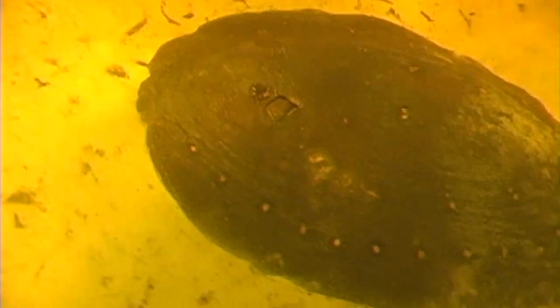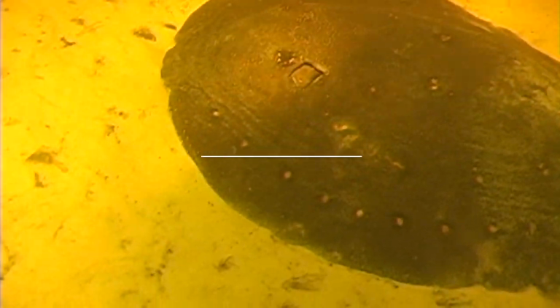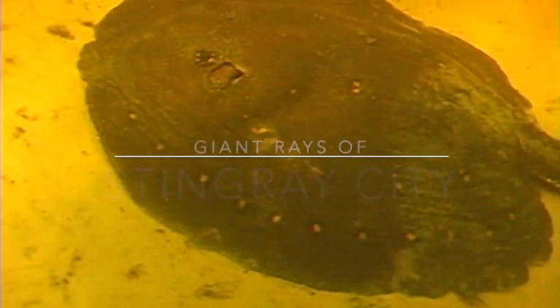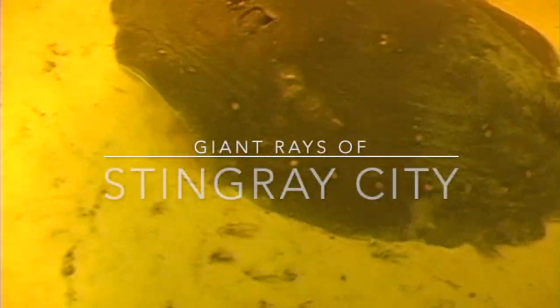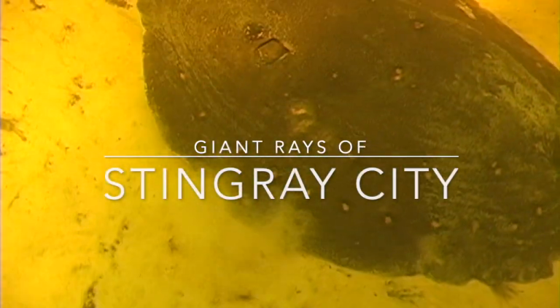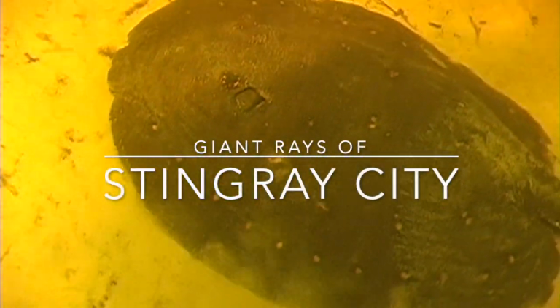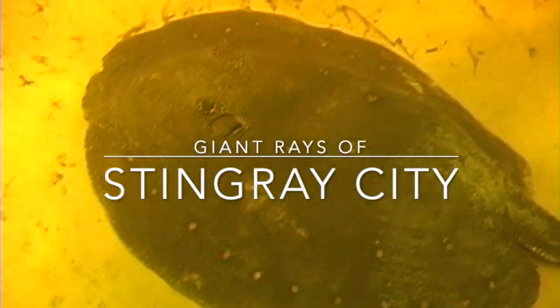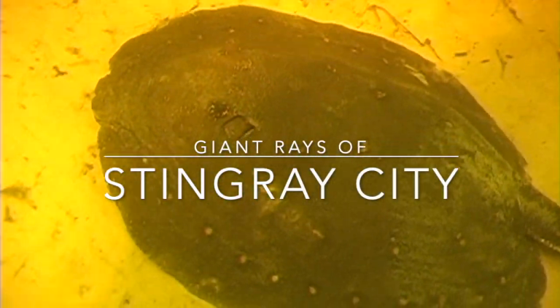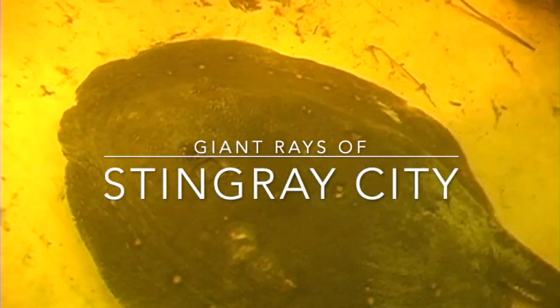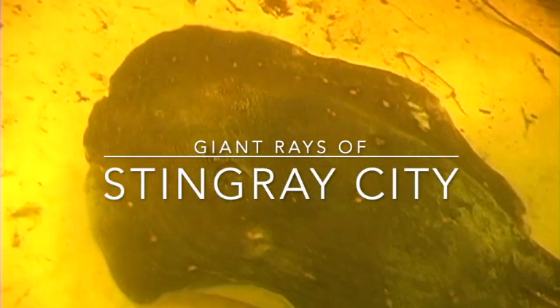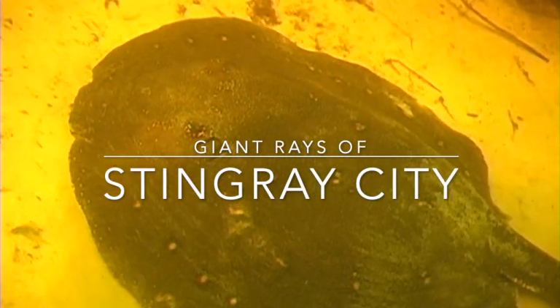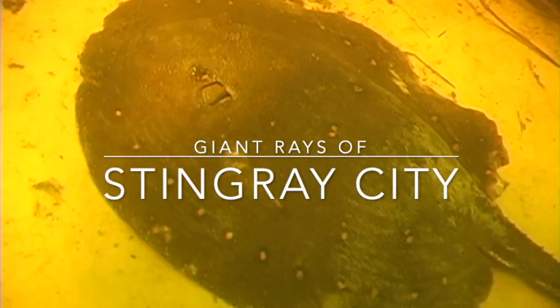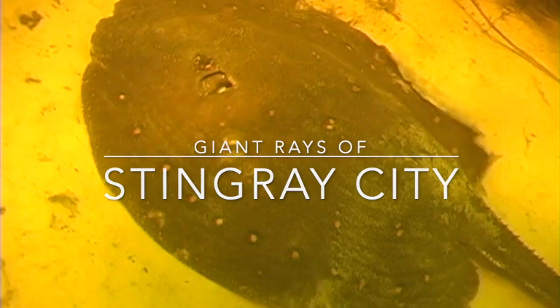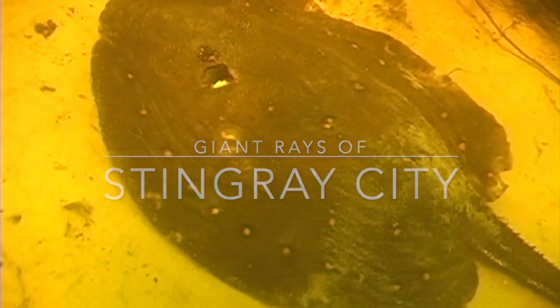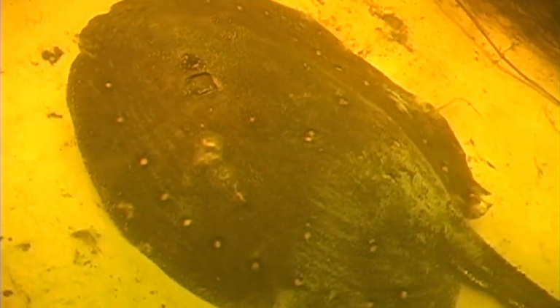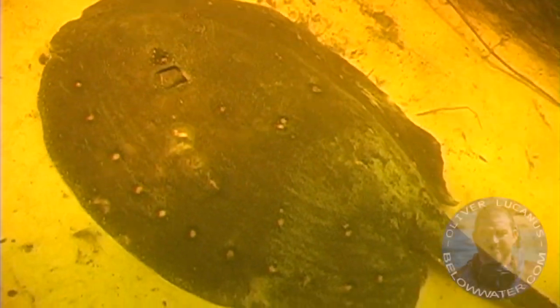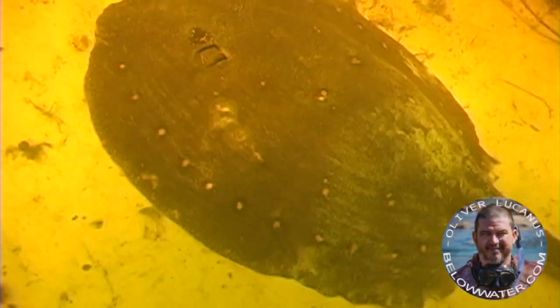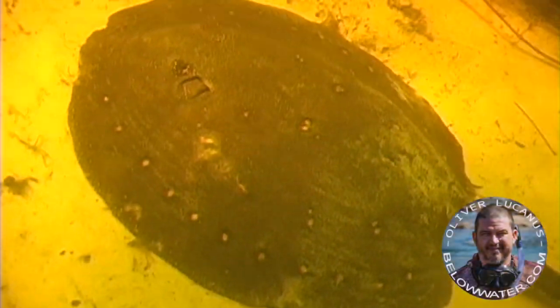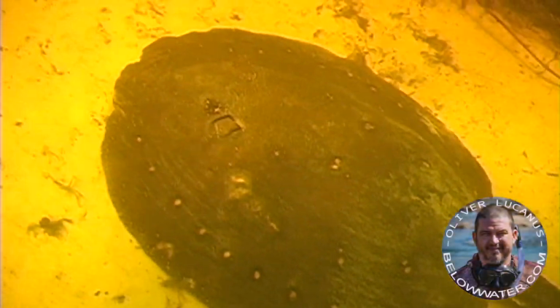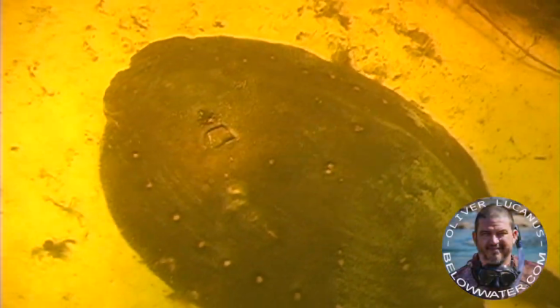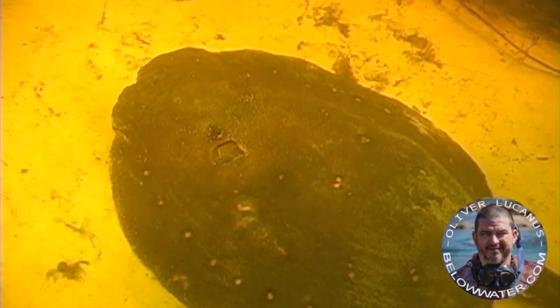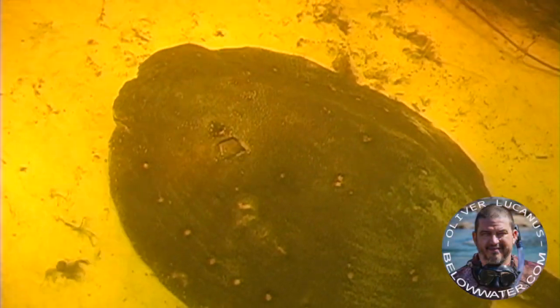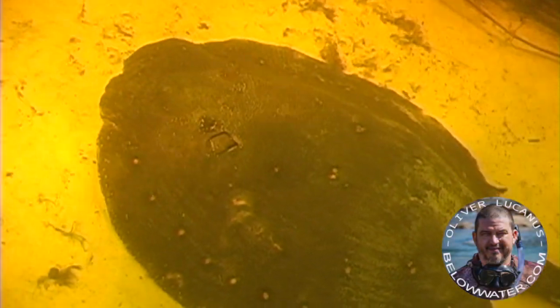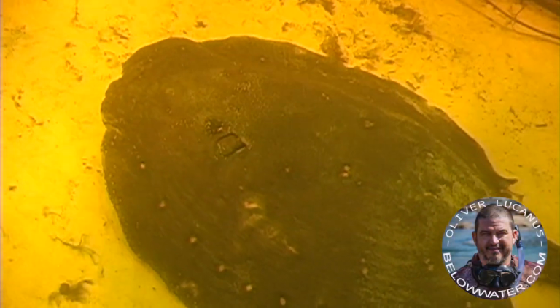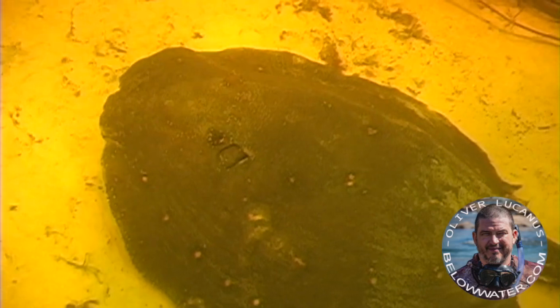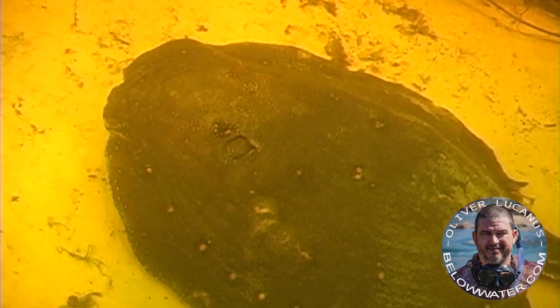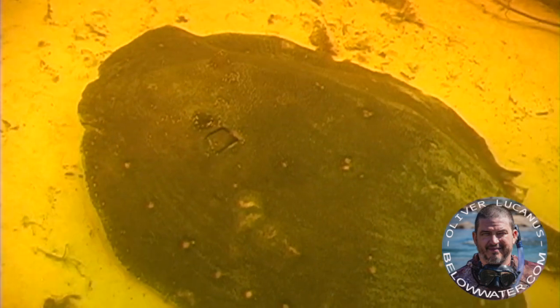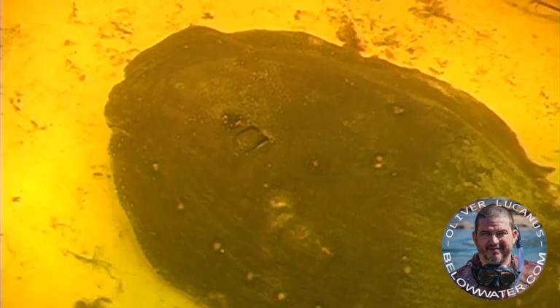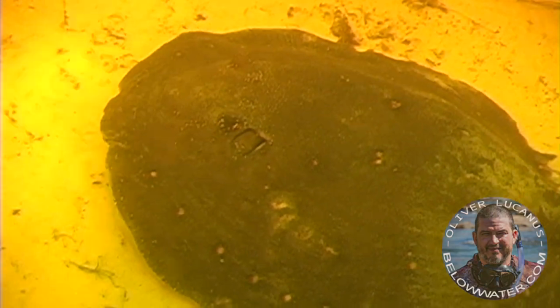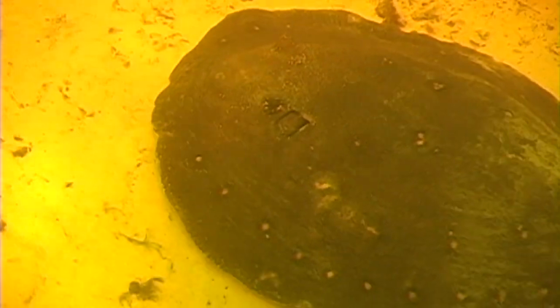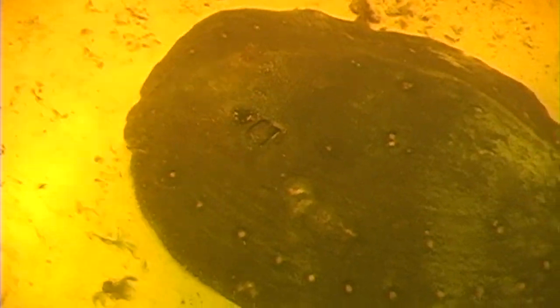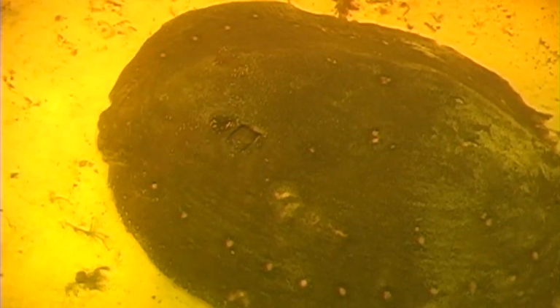Hi everyone, today I want to show you some 20-year-old video from Argentina. This video features the largest freshwater ray from South America, and it's kind of unique because it shows just how dense the populations of rays can be in nature.